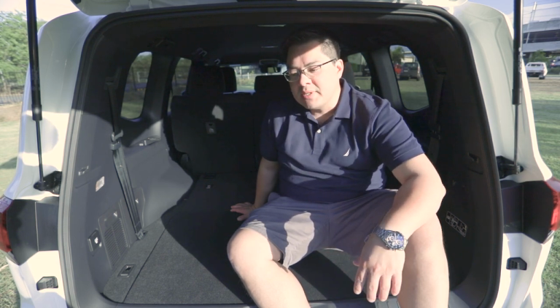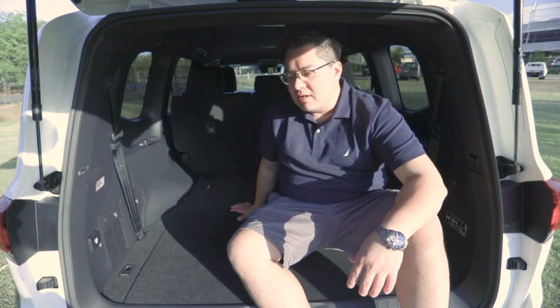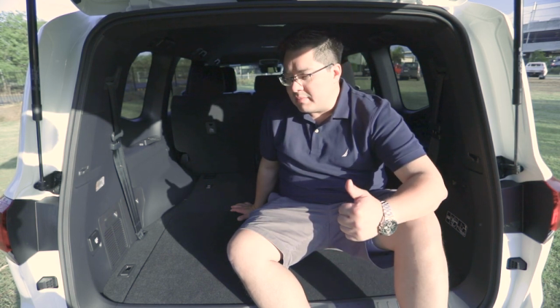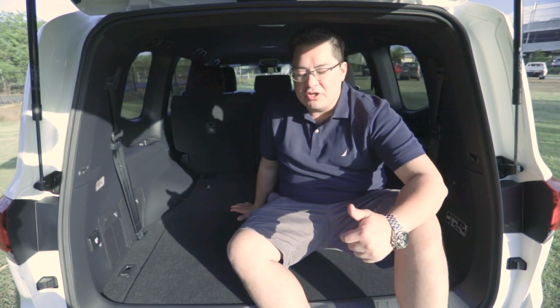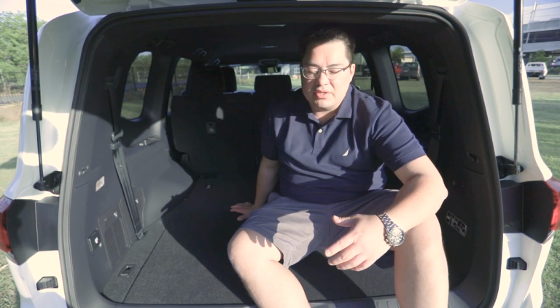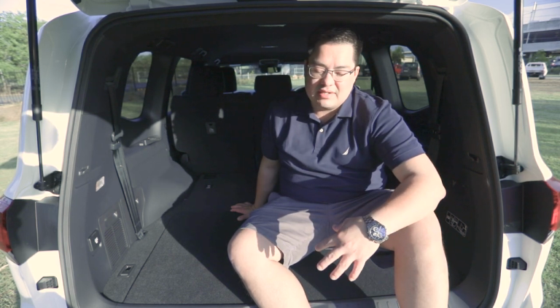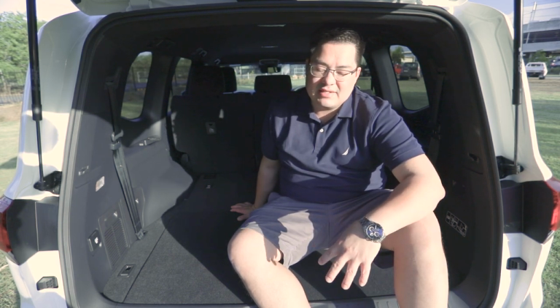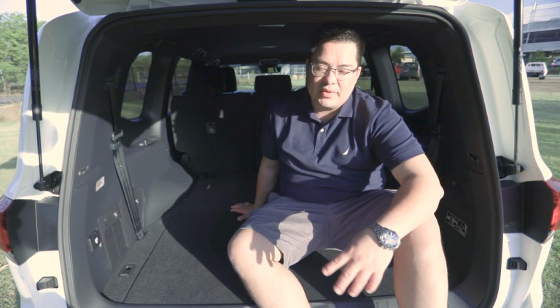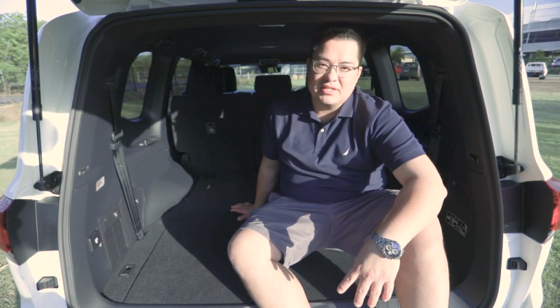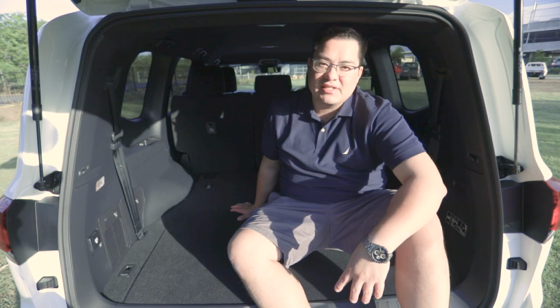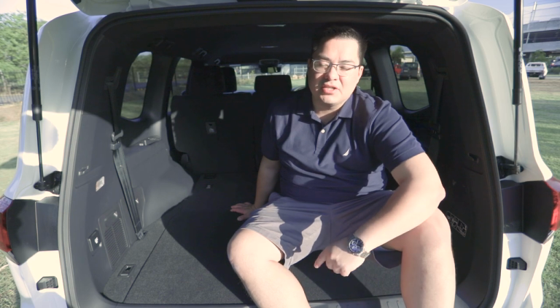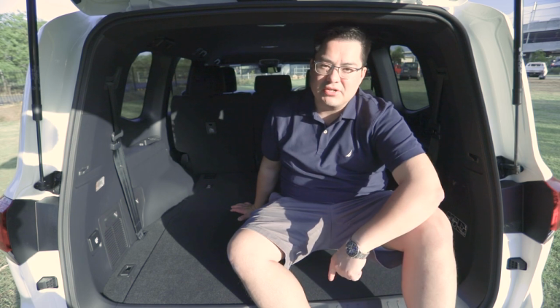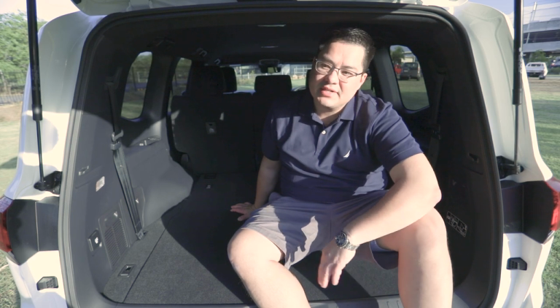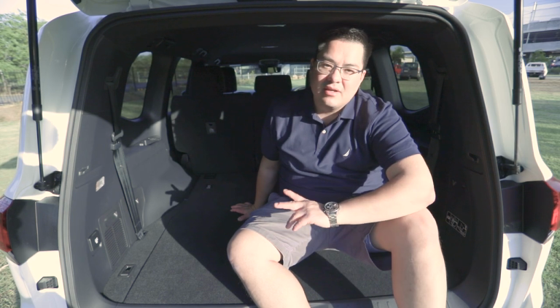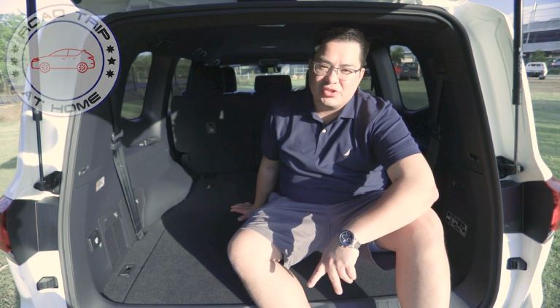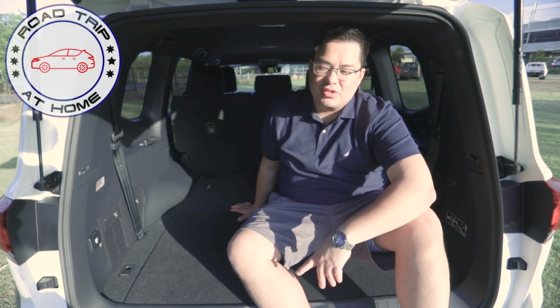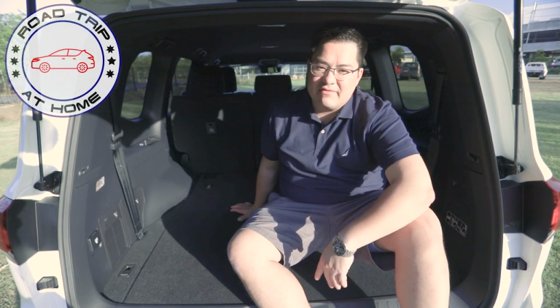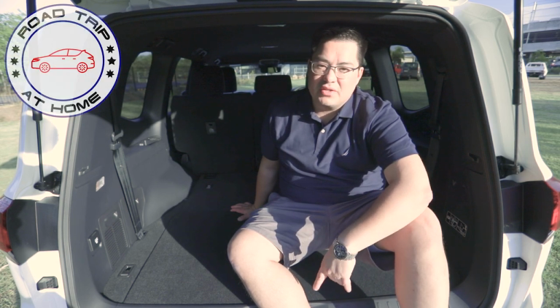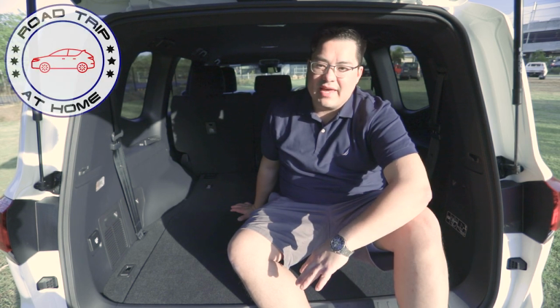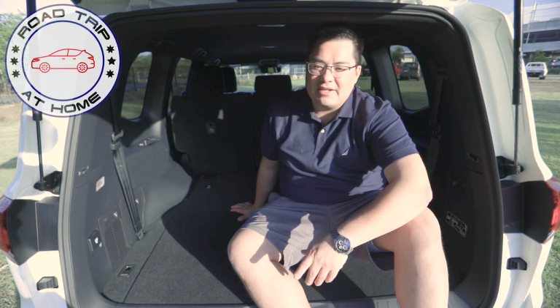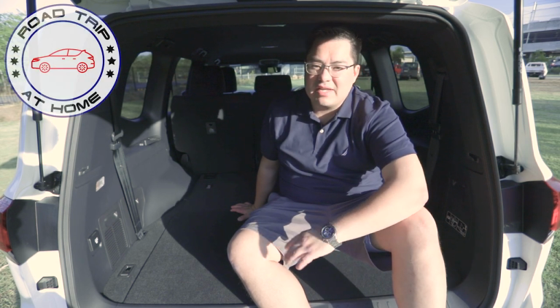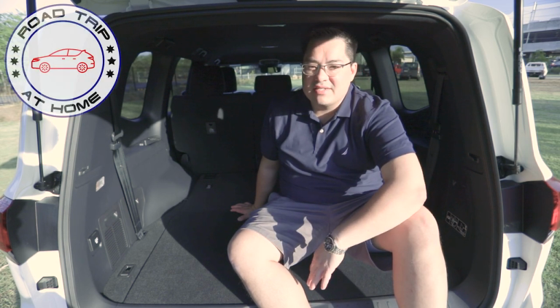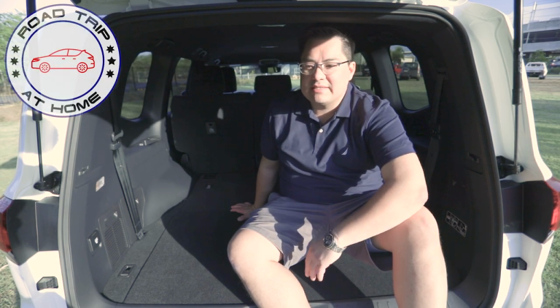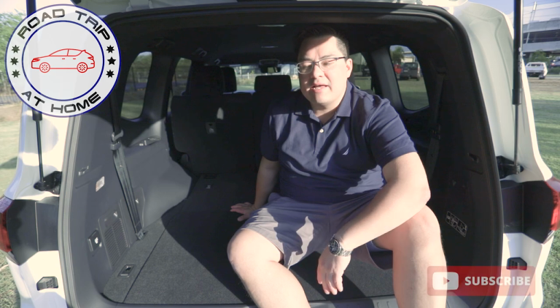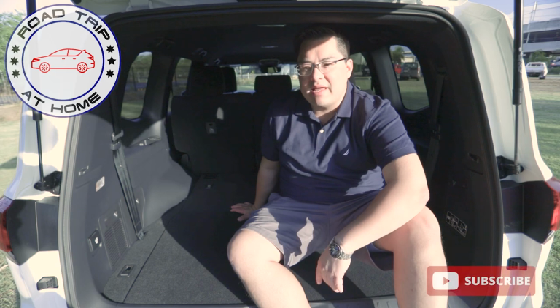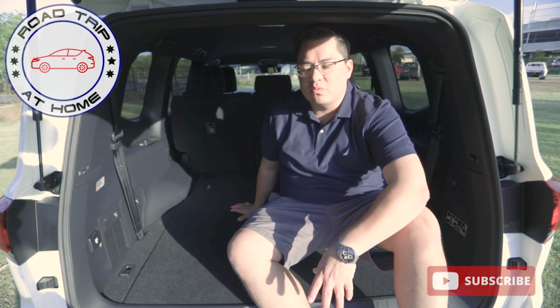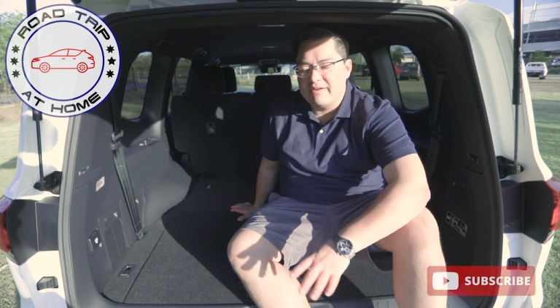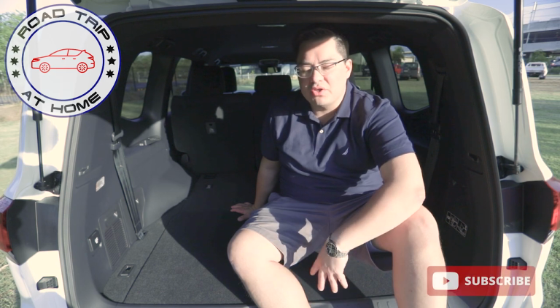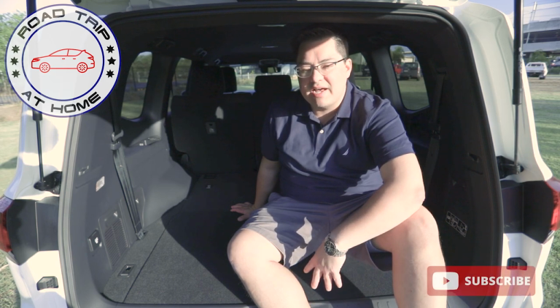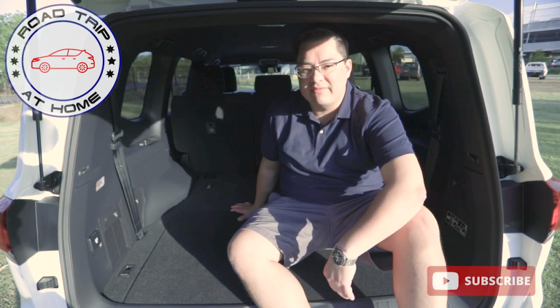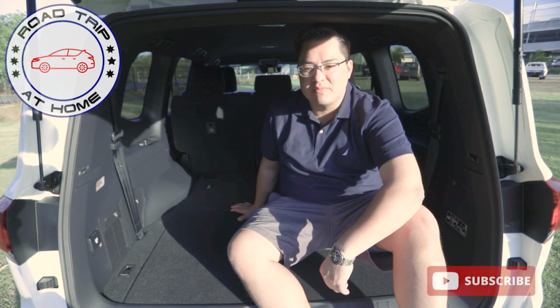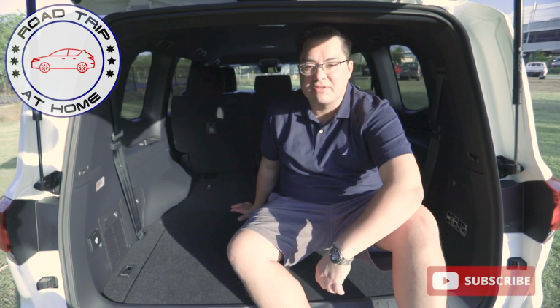Now that you know what the GXL 300 Series has to offer, make sure you watch our videos on the VX and the Sahara ZX, which will cover the differences those models bring.